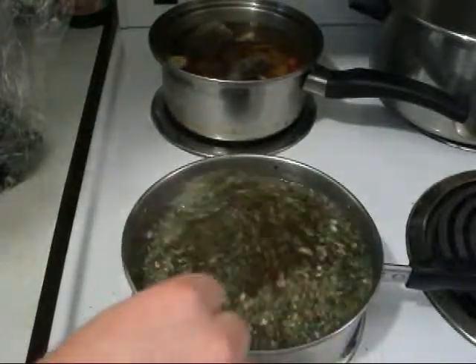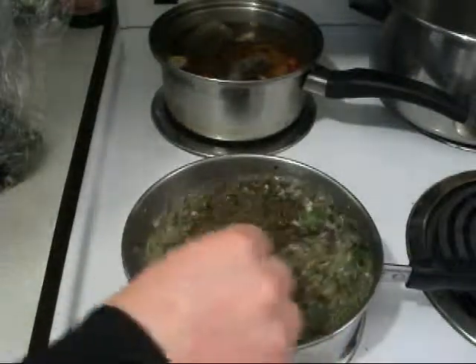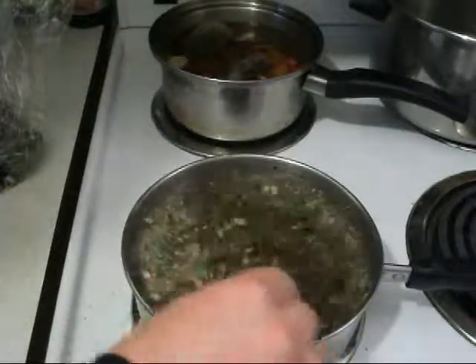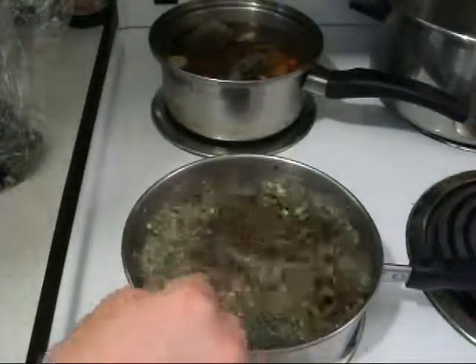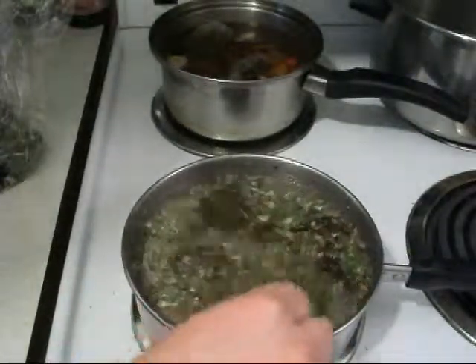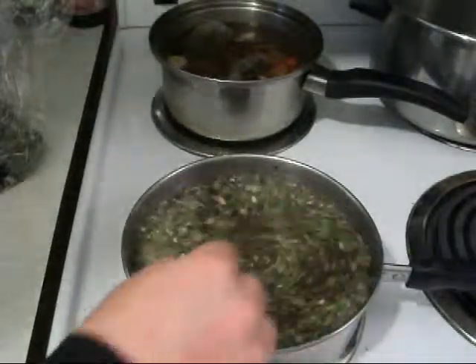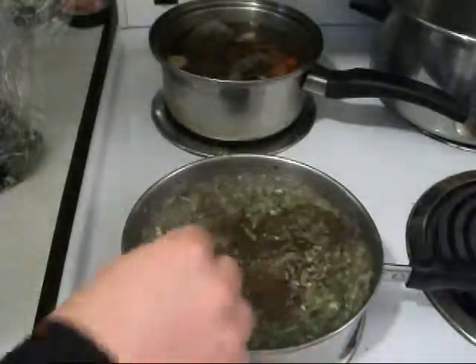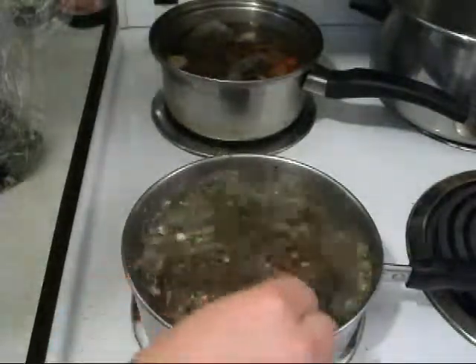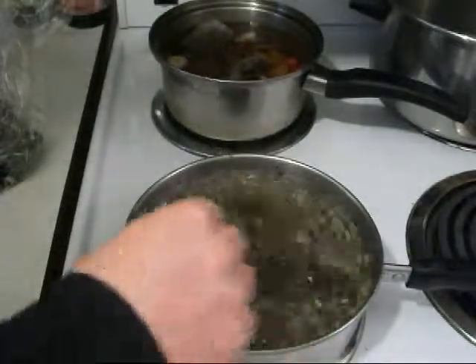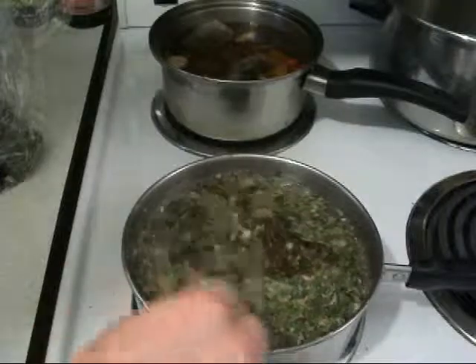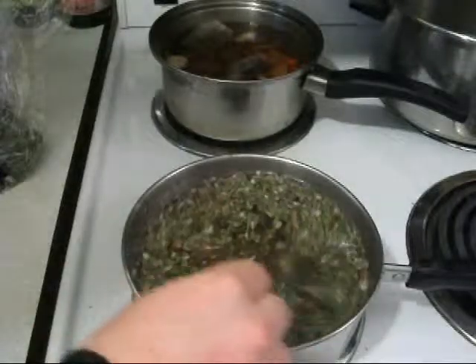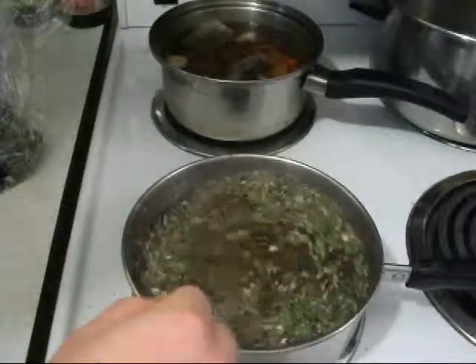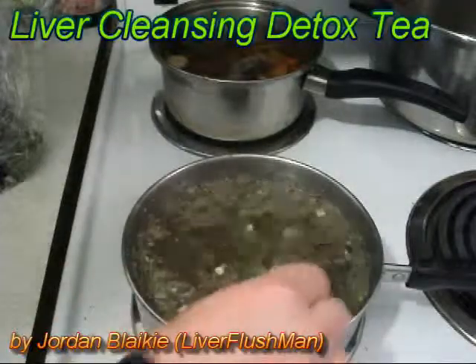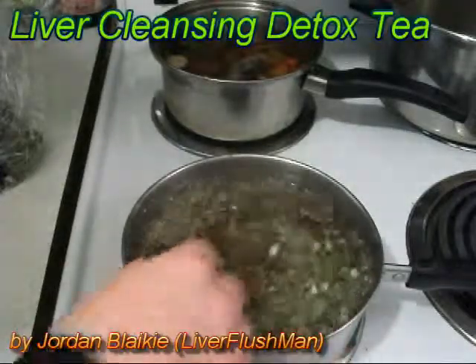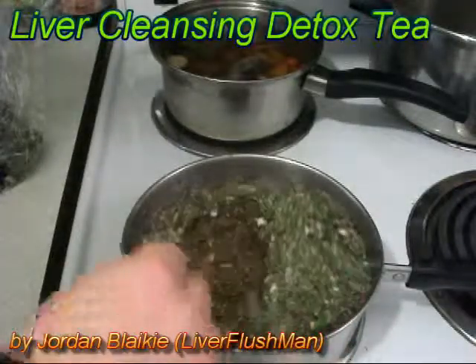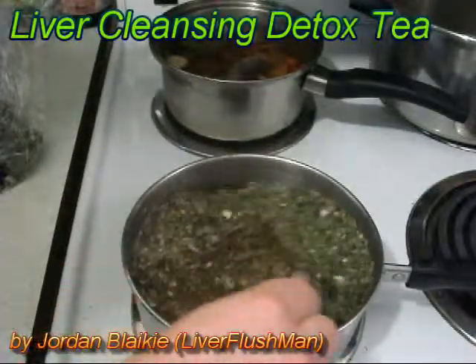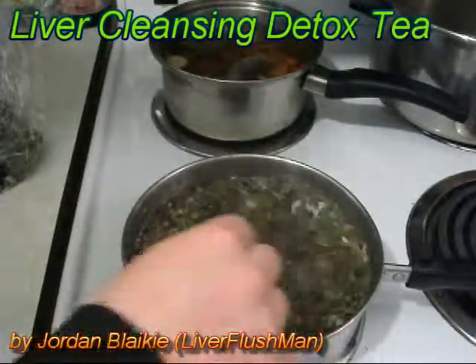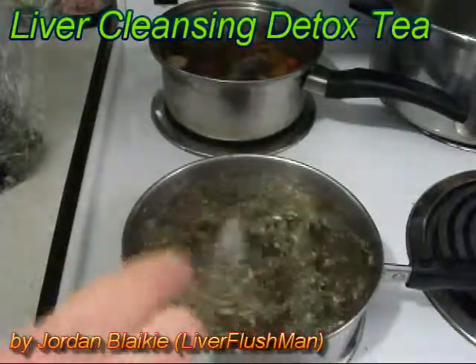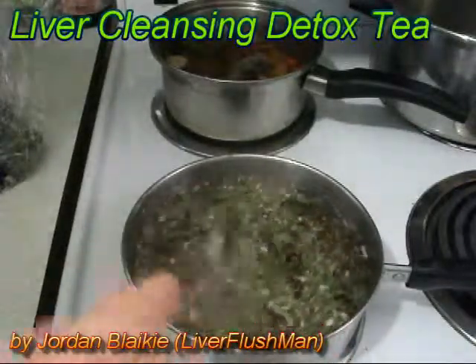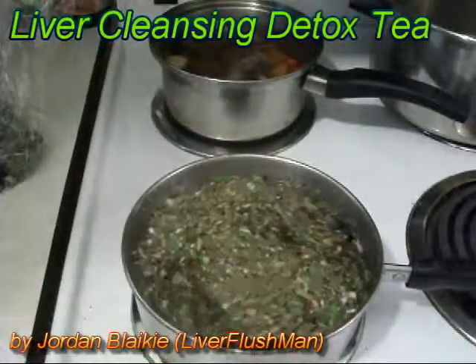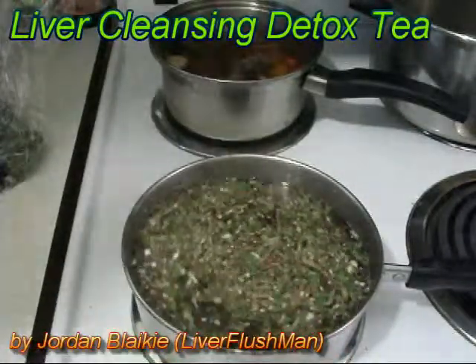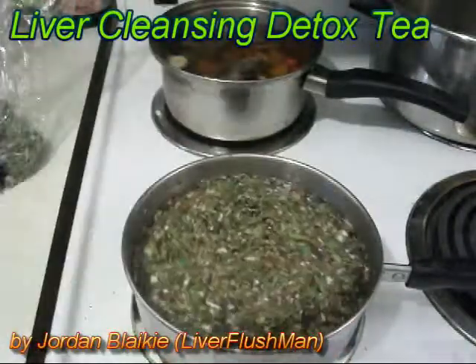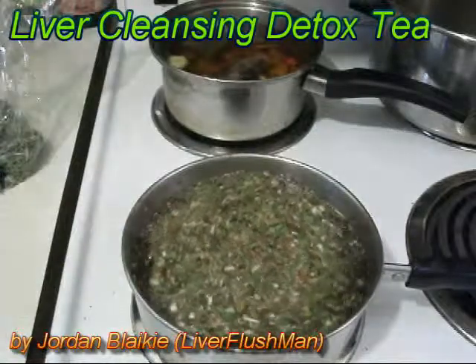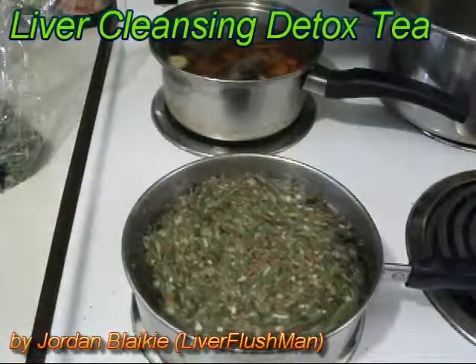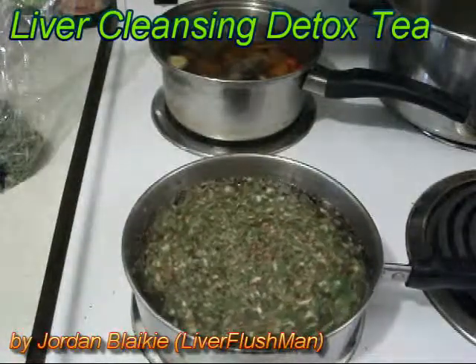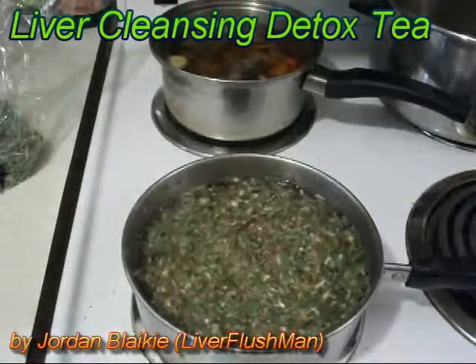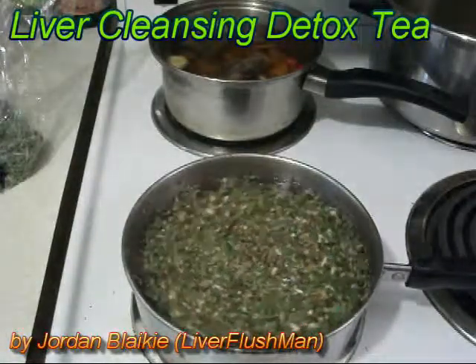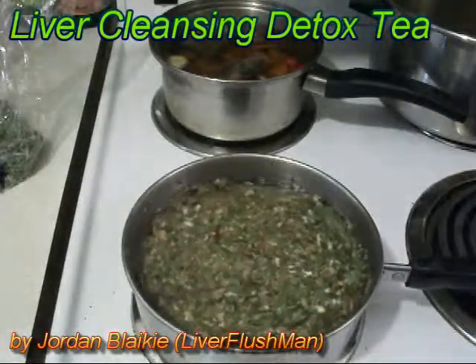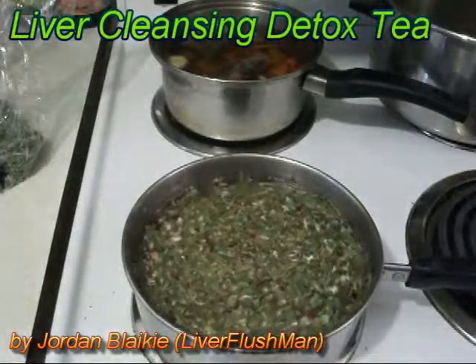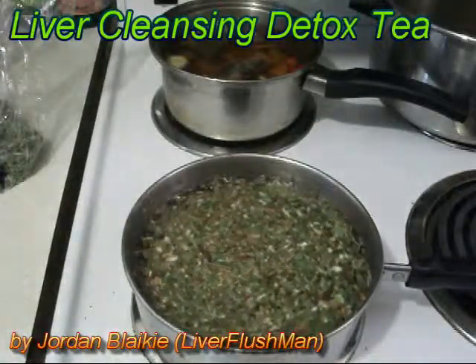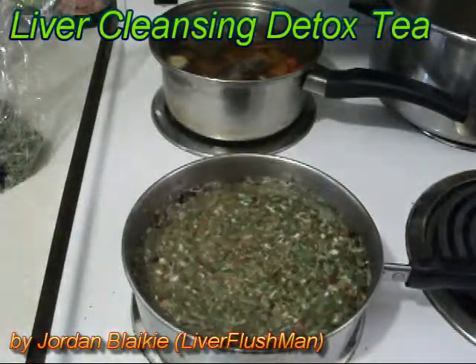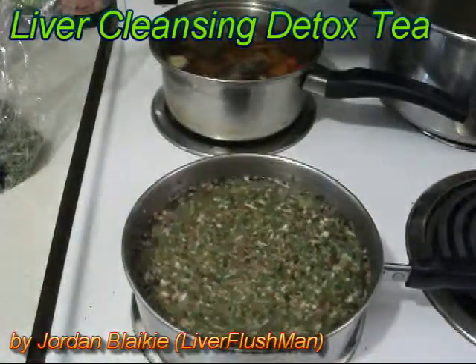This is going to be an amazing liver tea tonic for liver detoxification, cleansing, and purification of the liver. Thanks very much. I'm Jordan Blakey, the Liver Flush Man. Thanks for watching.